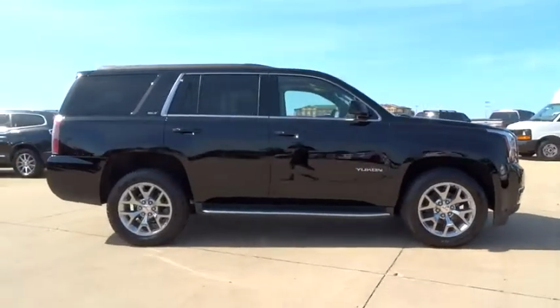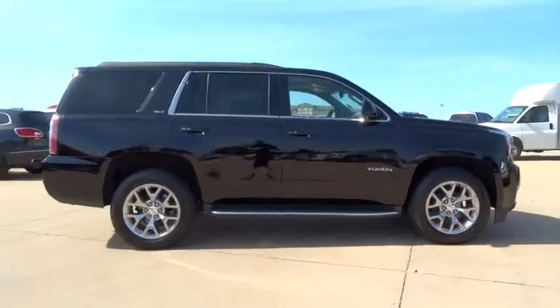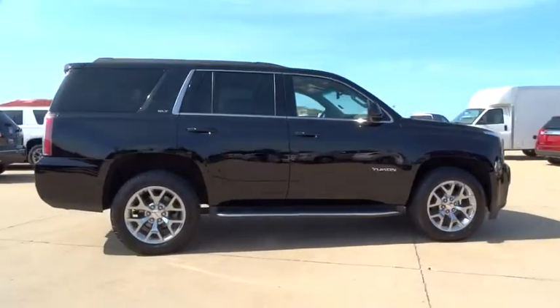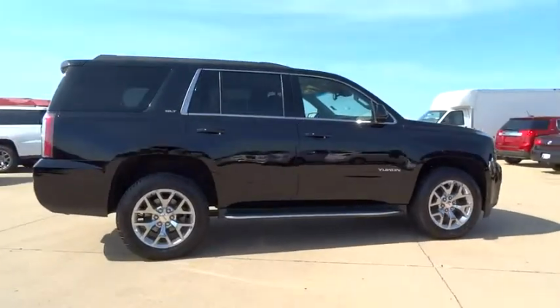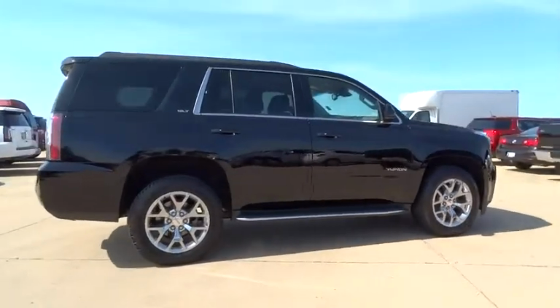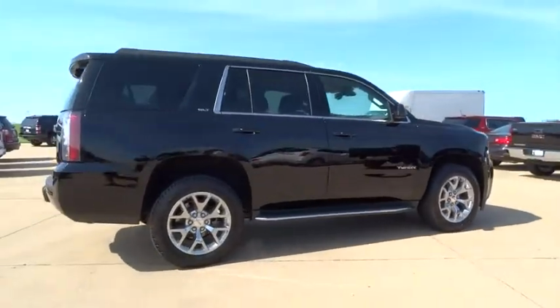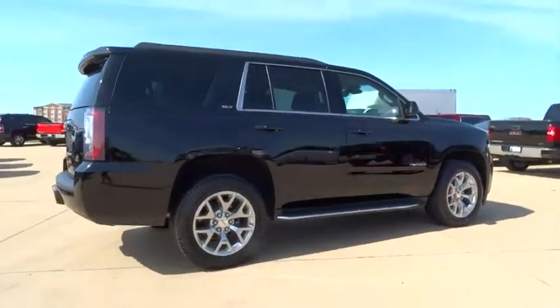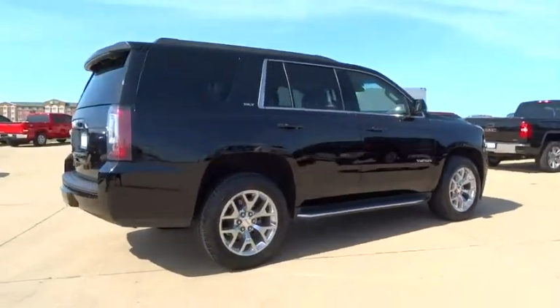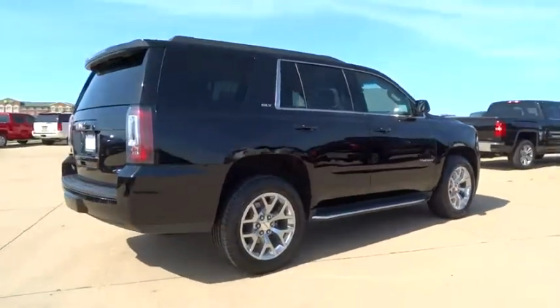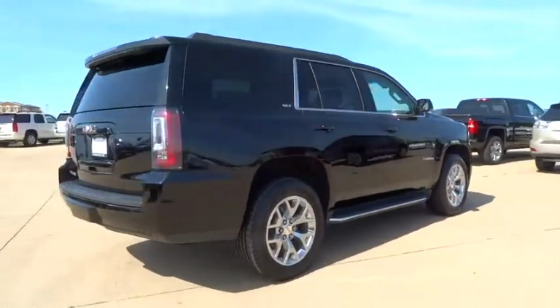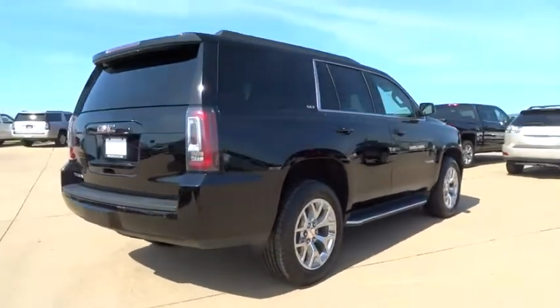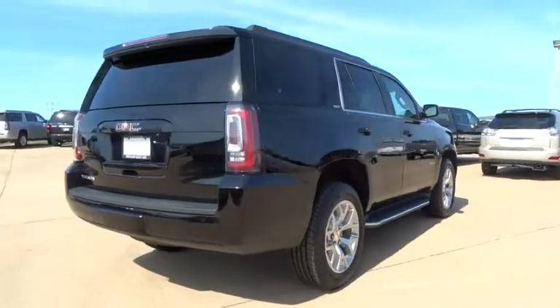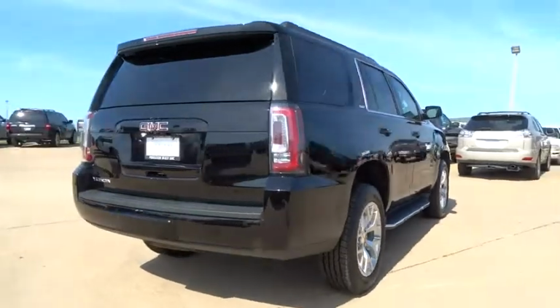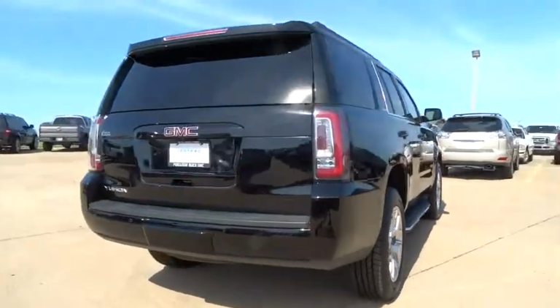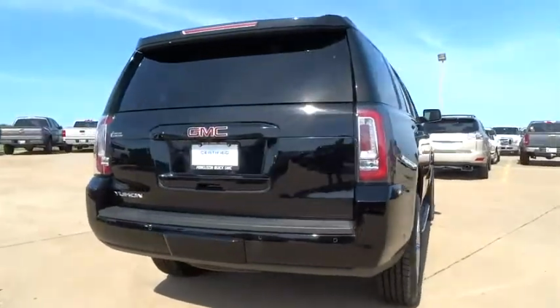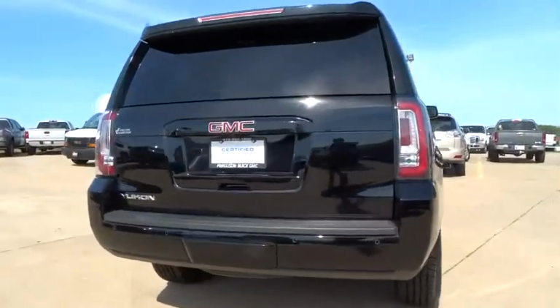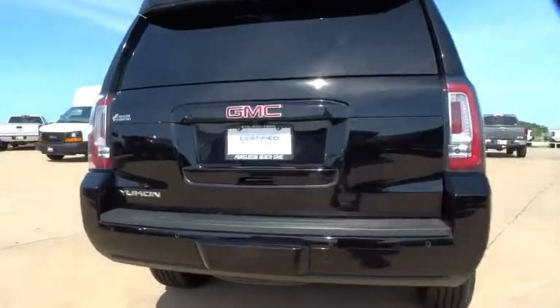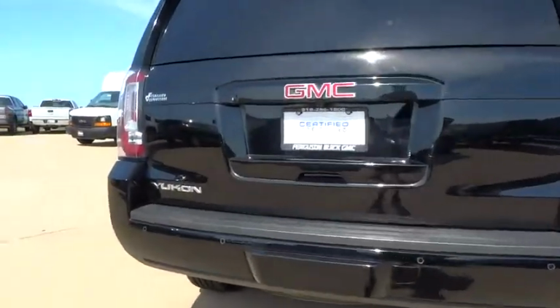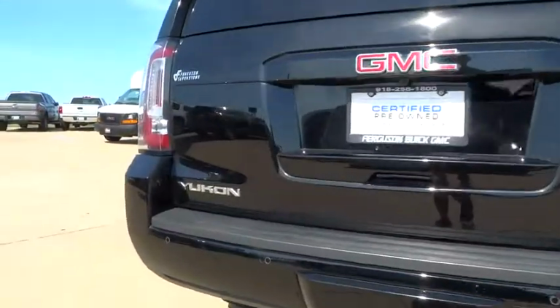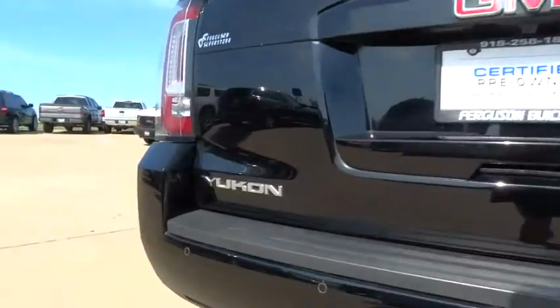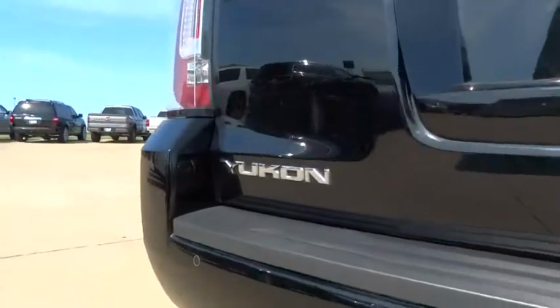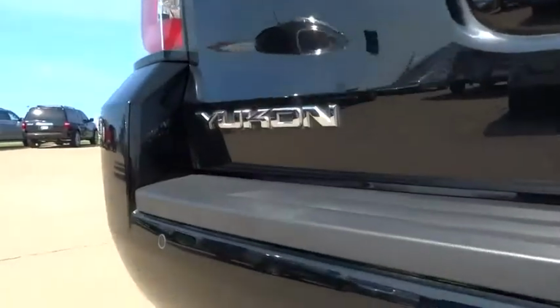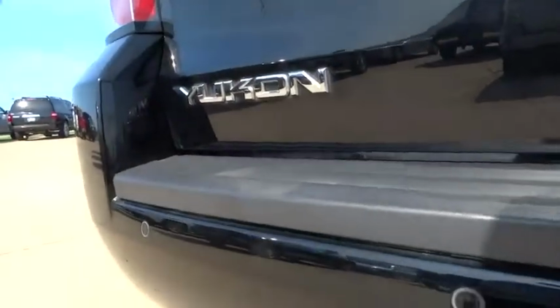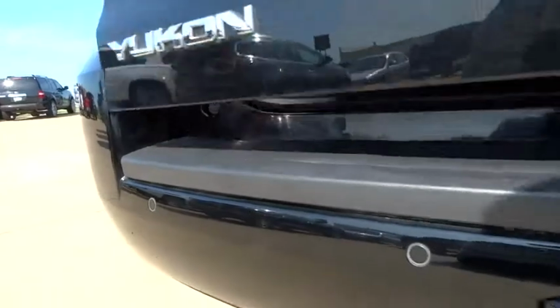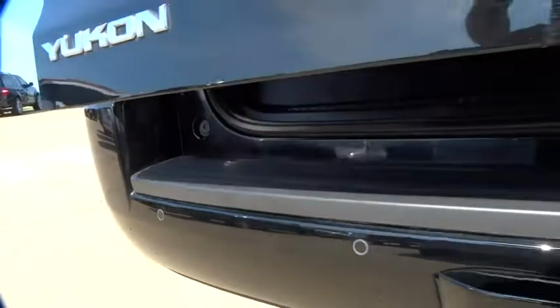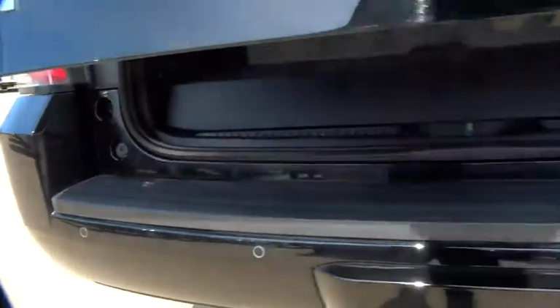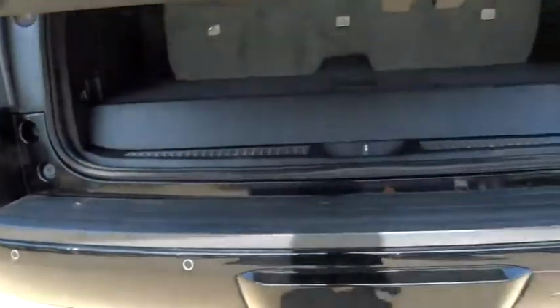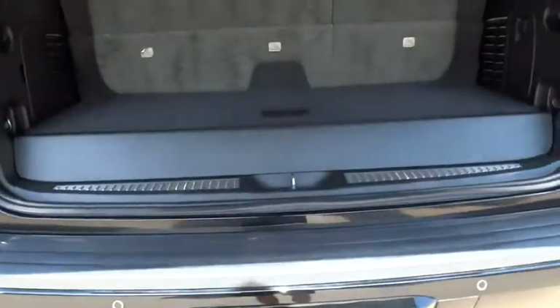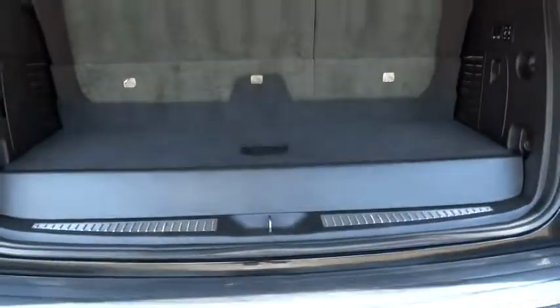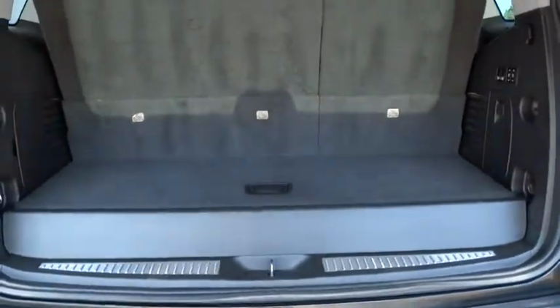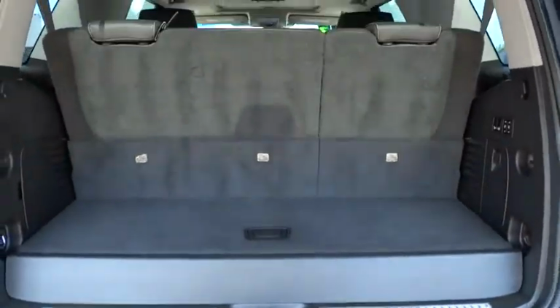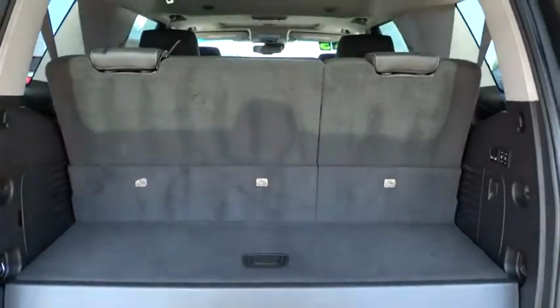Boasting a Vortec 5.3 liter V8 with active fuel management, flex fuel, Yukon is agile and capable. This vehicle has less than 45,000 miles. Here are some of this vehicle's great options.